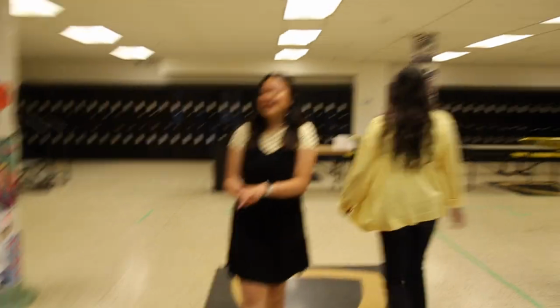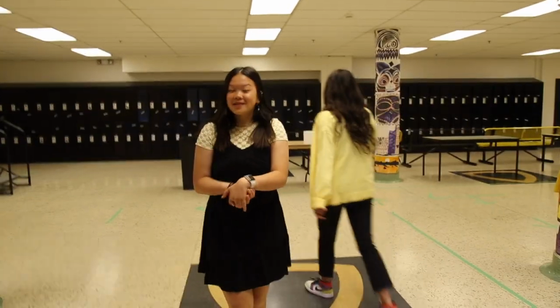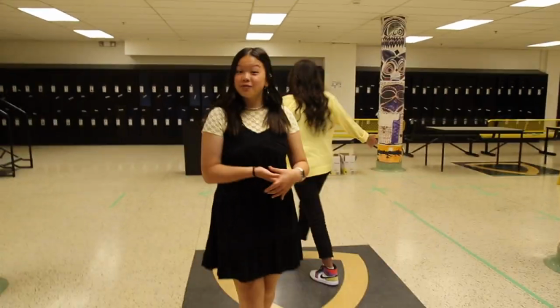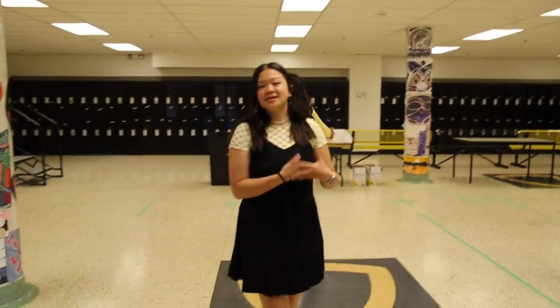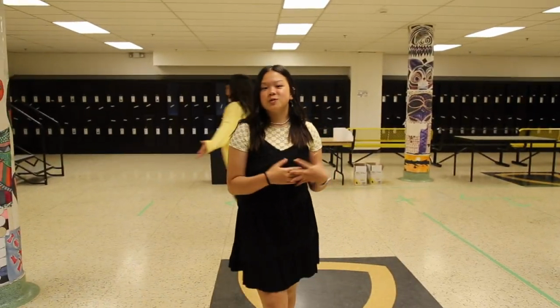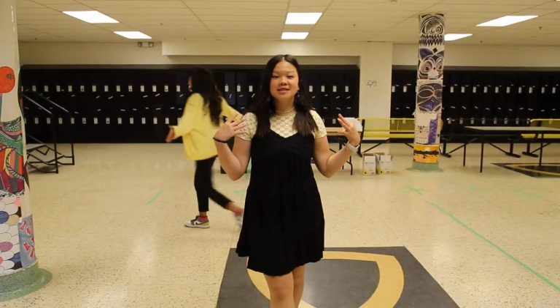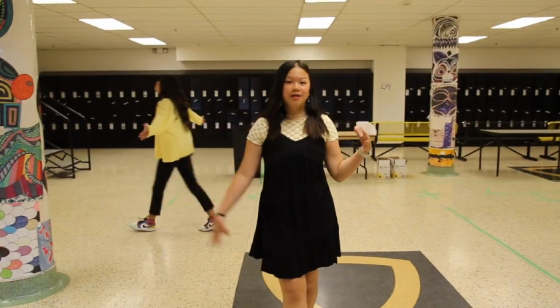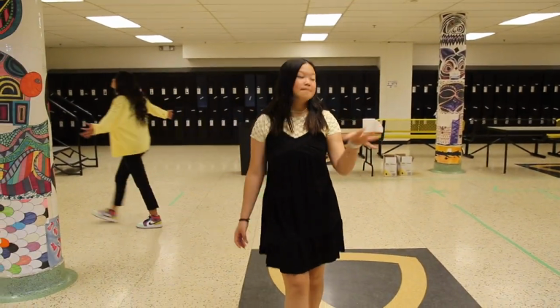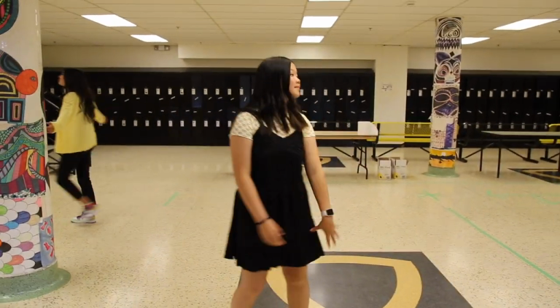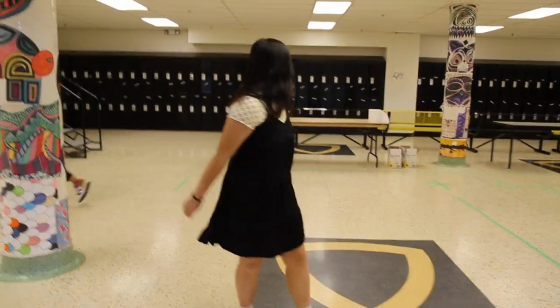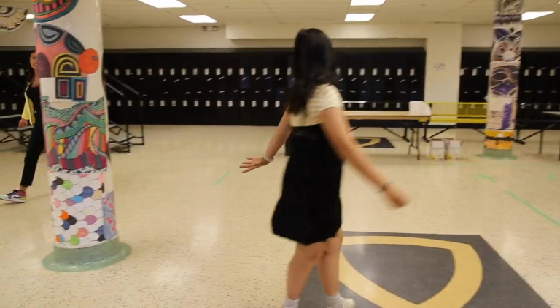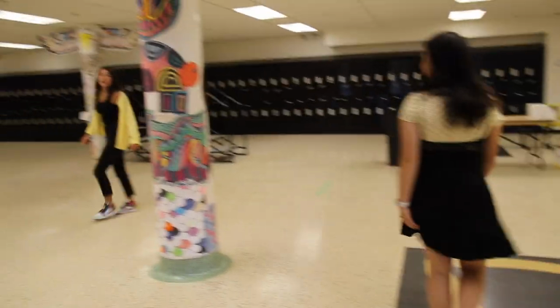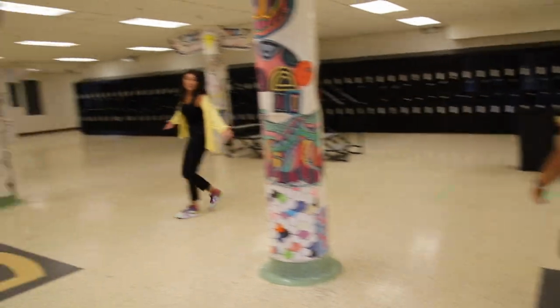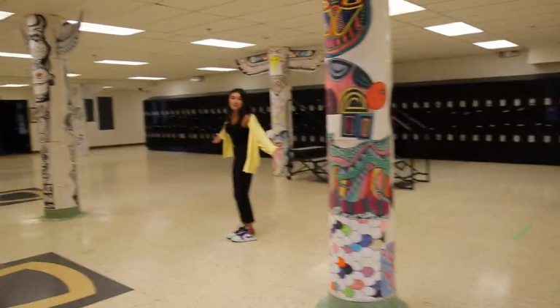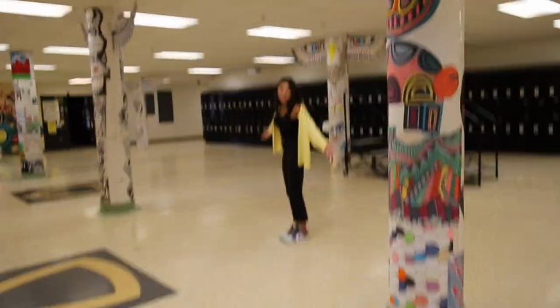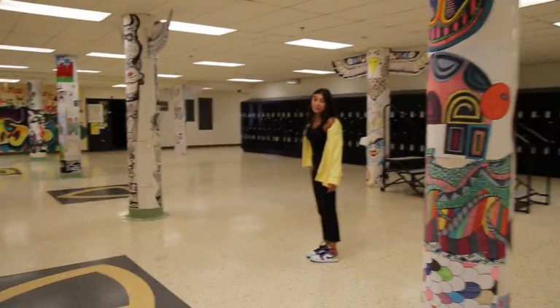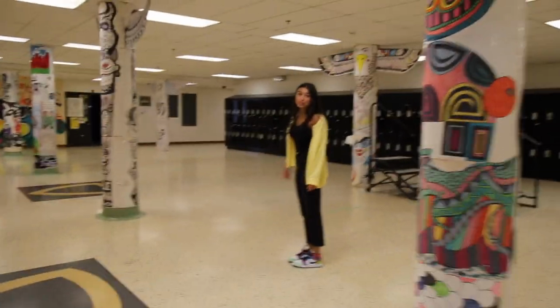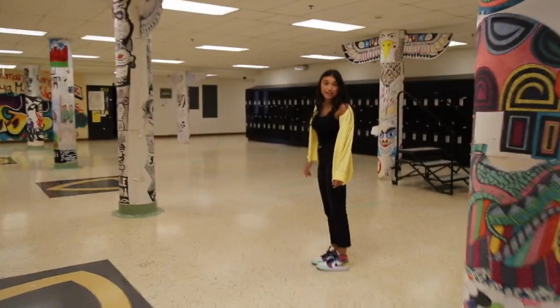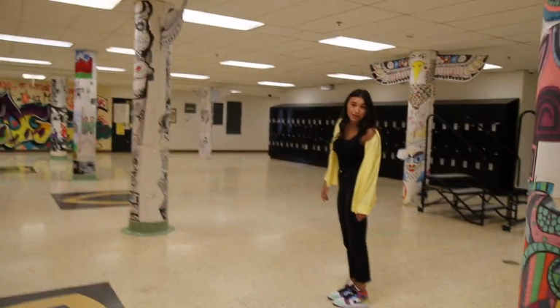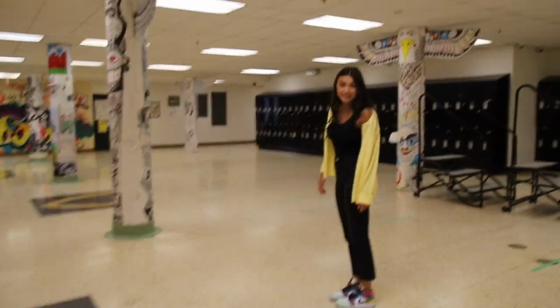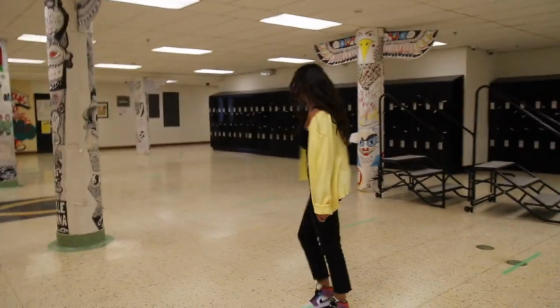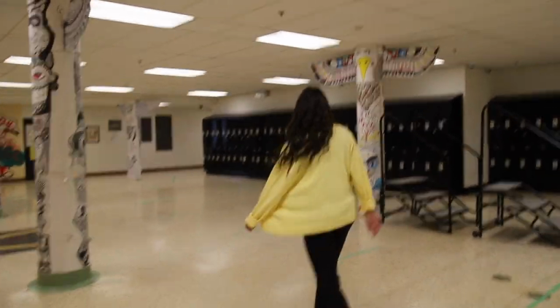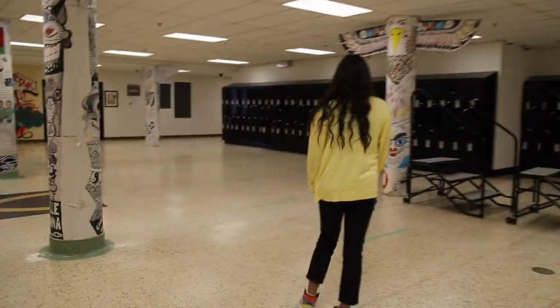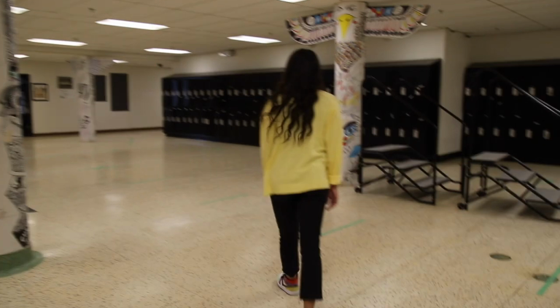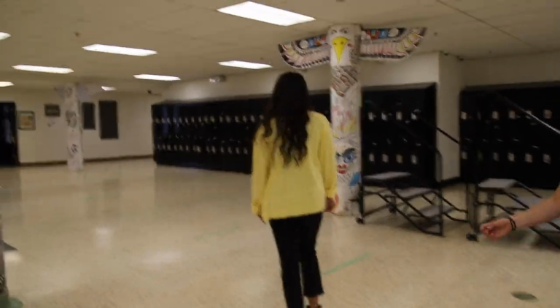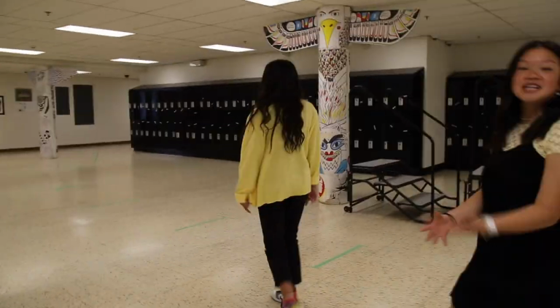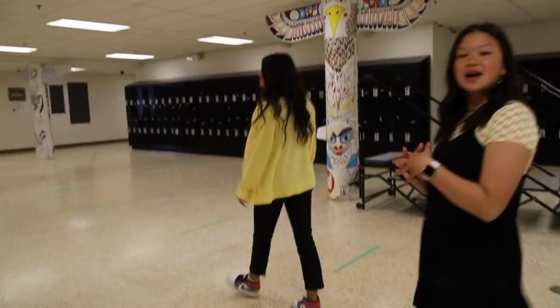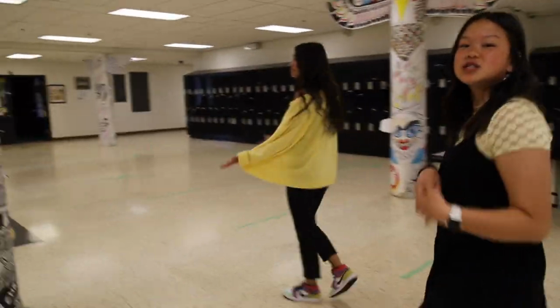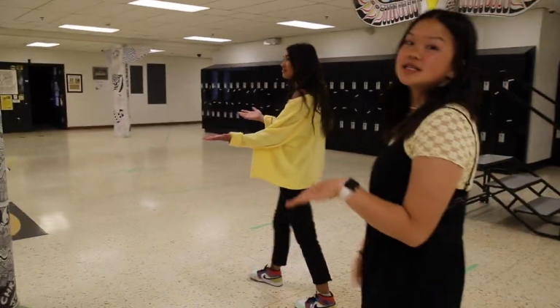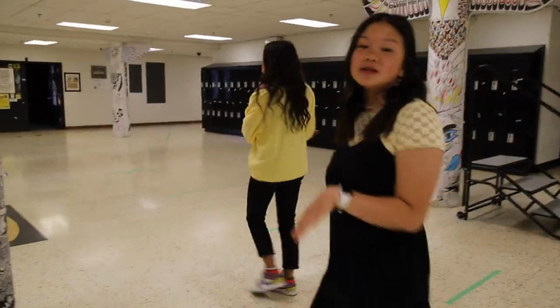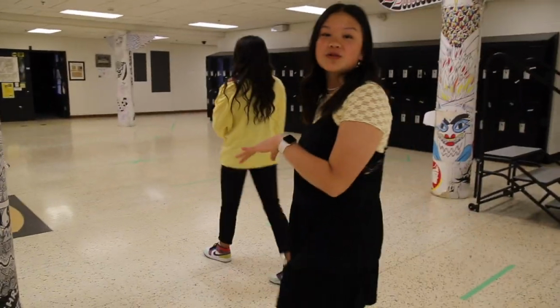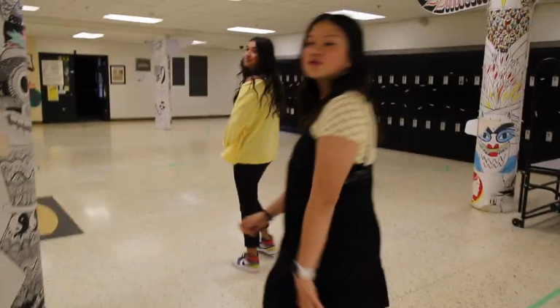We've now arrived at the bottom floor of FHS, or as we like to call it, the pit. The pit is where you find your French teachers and the art department. We even have our very own FHS art gallery that showcases student artwork from around the school.